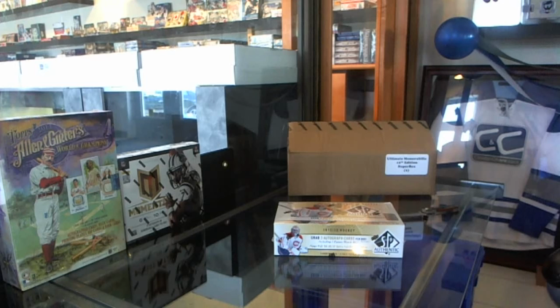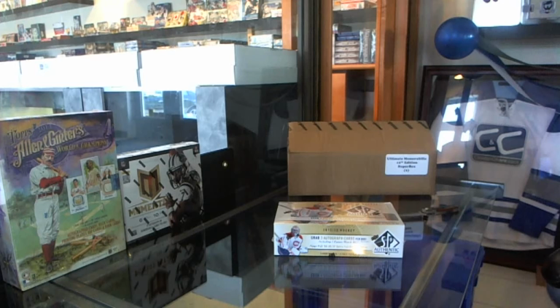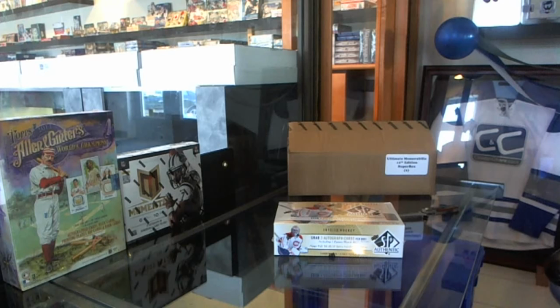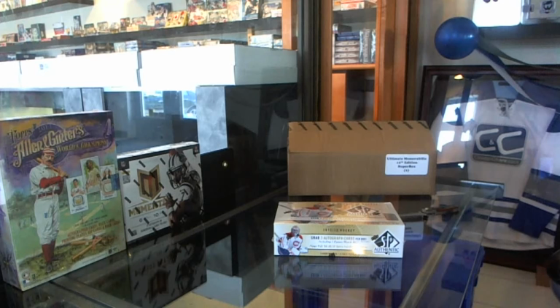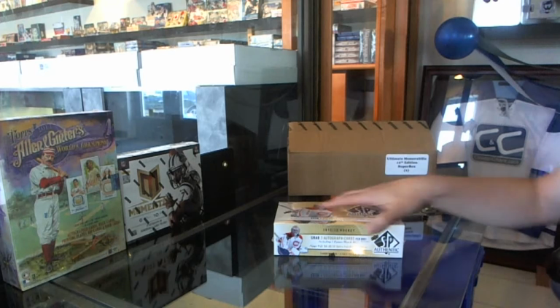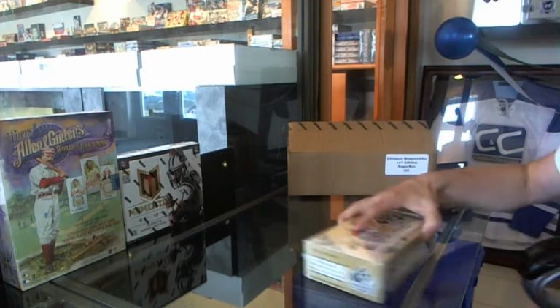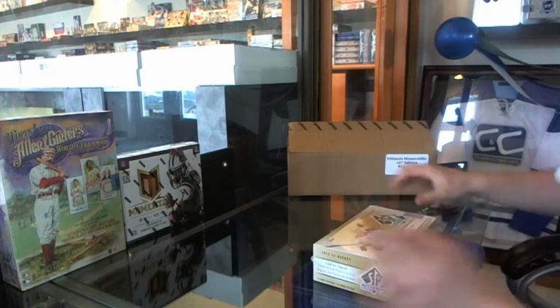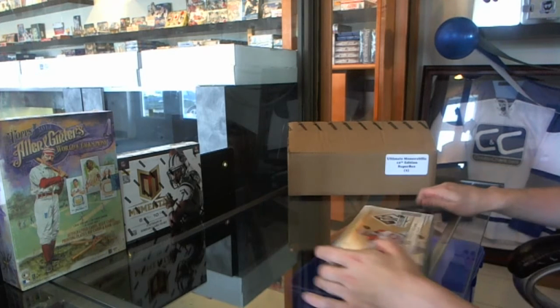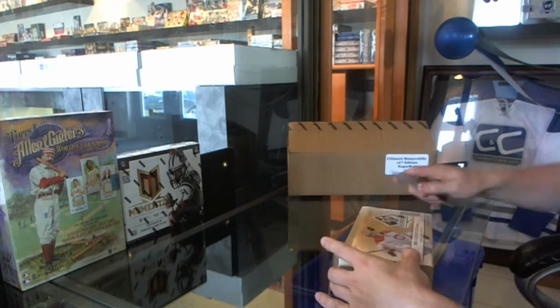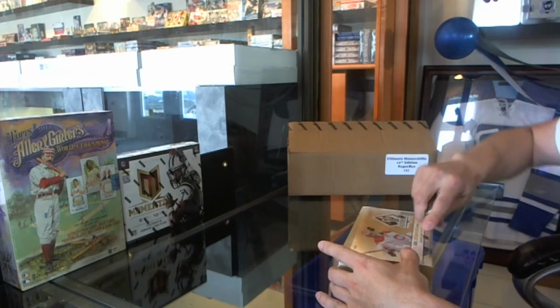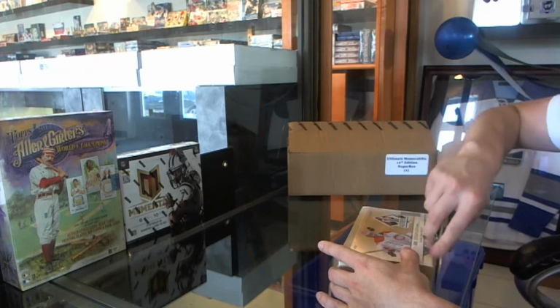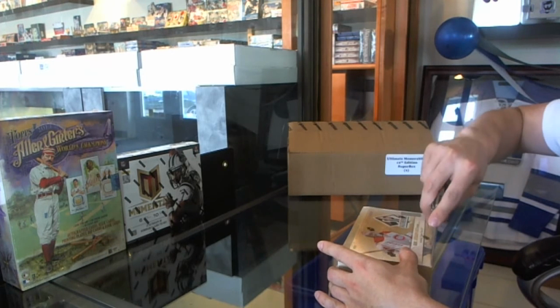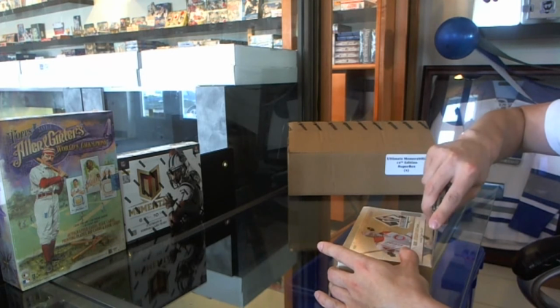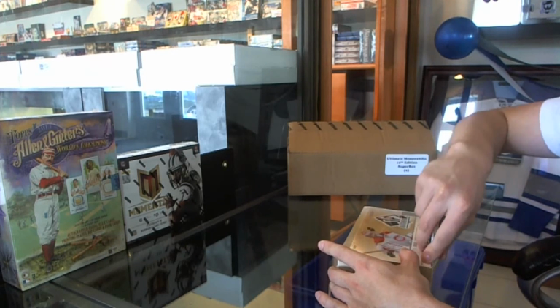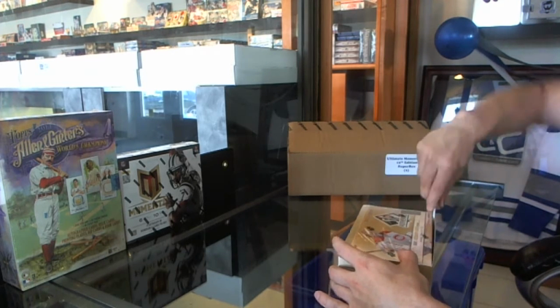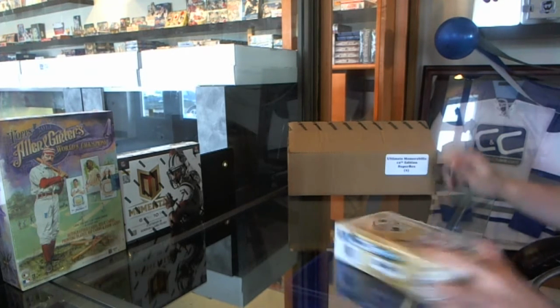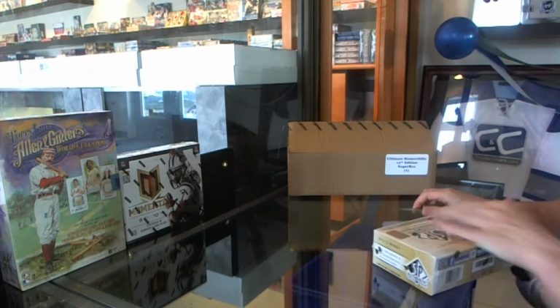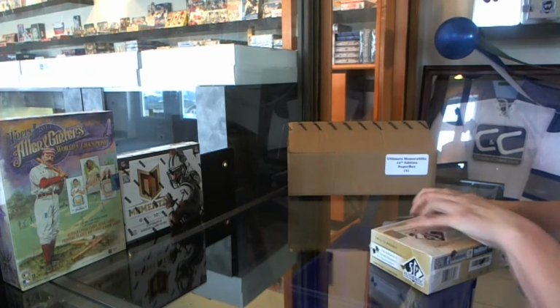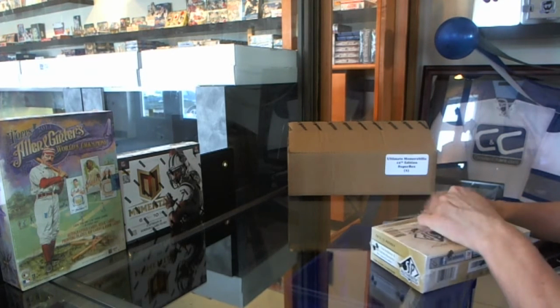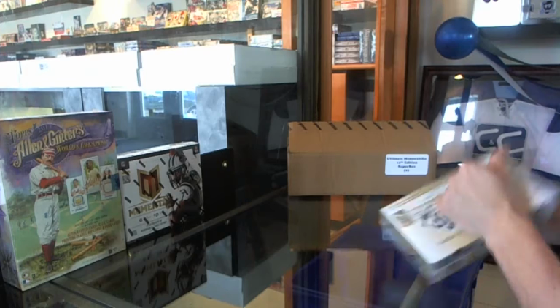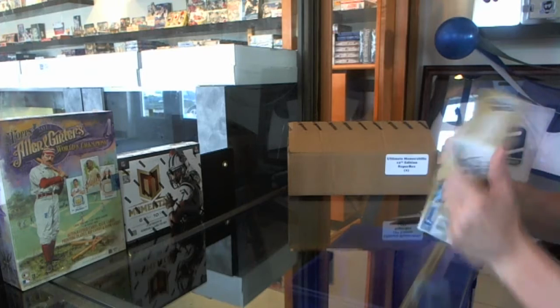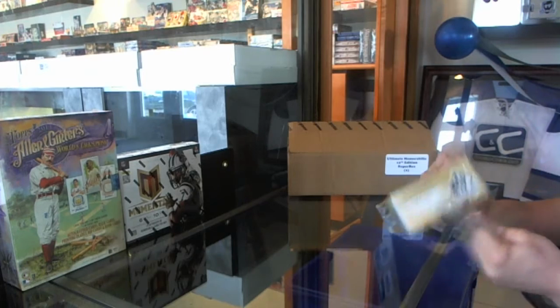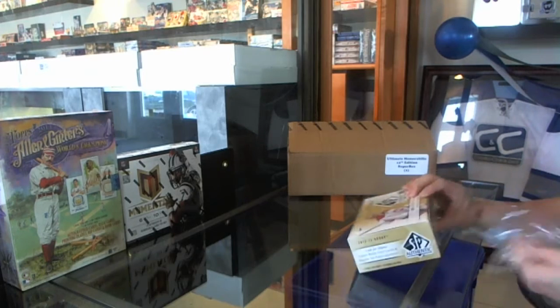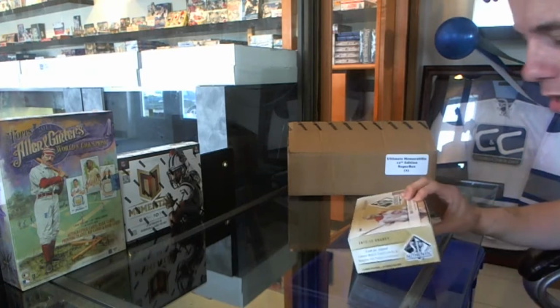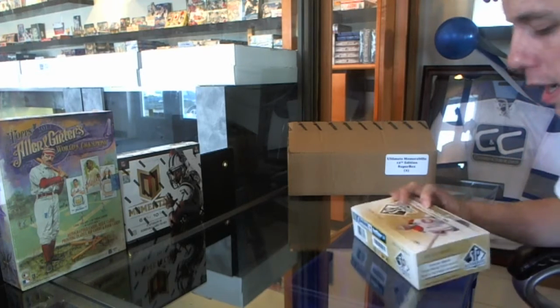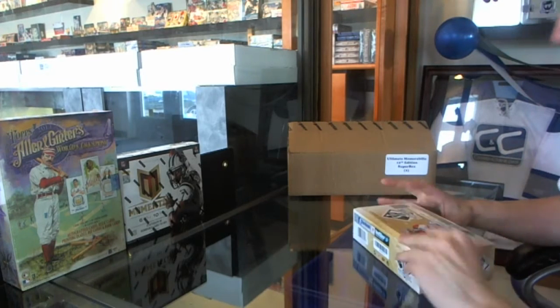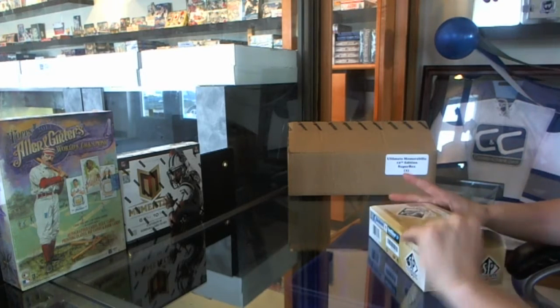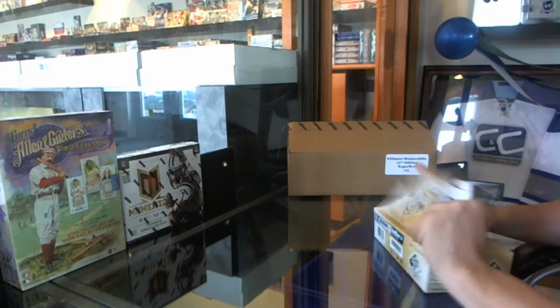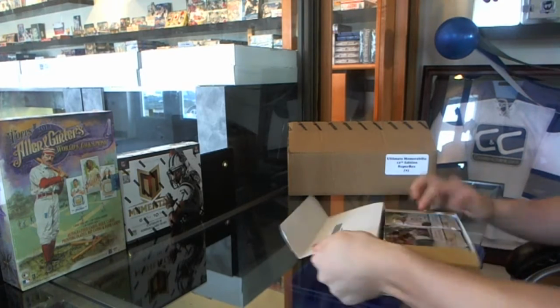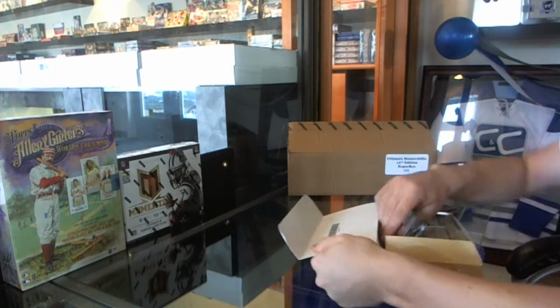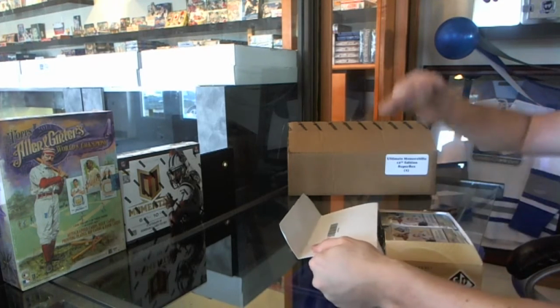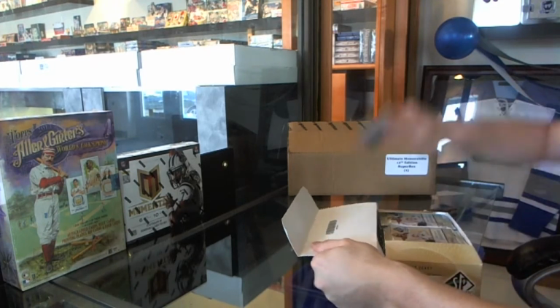We're going to go rocking out a box of 12-13 Upper Deck SP Authentic for Robo84.